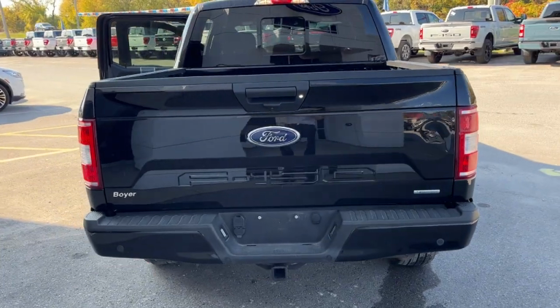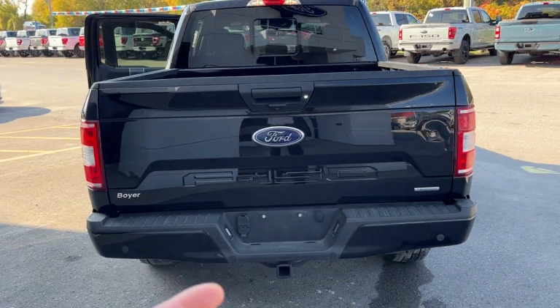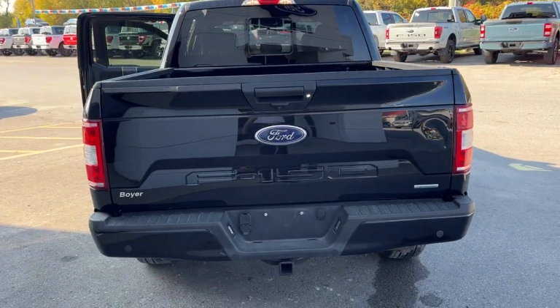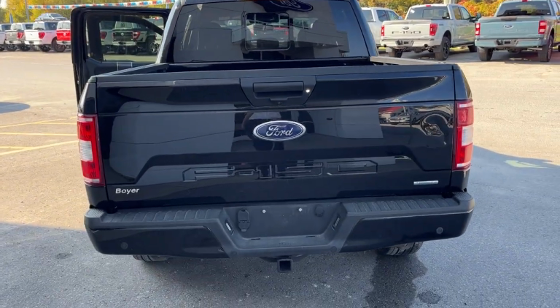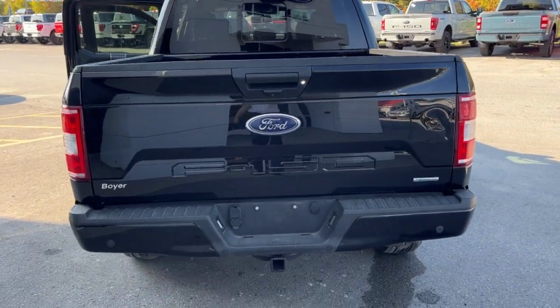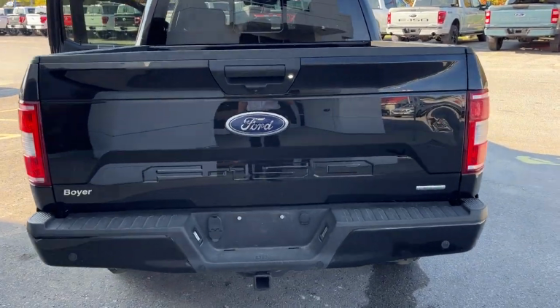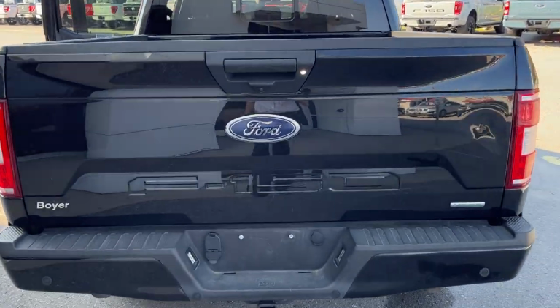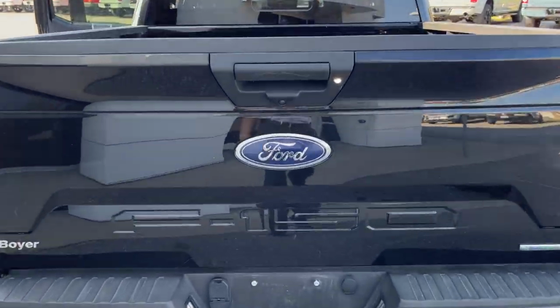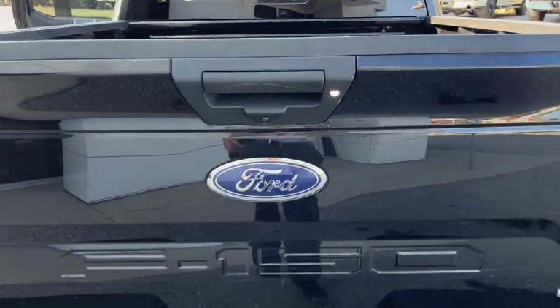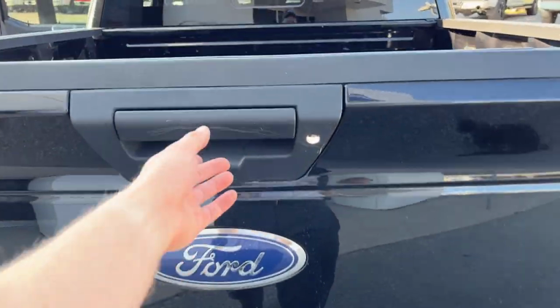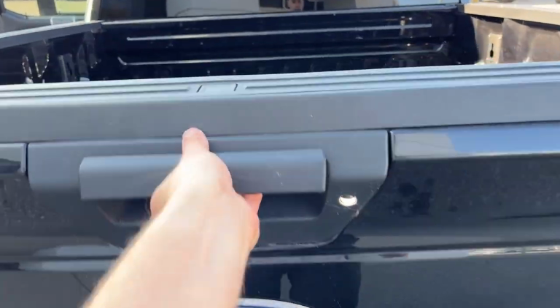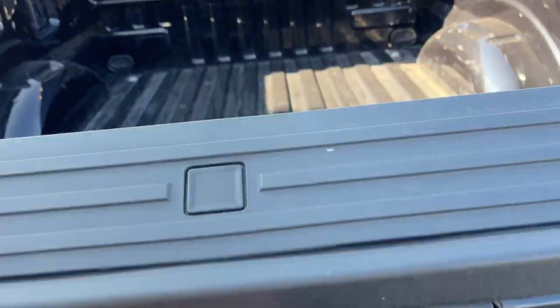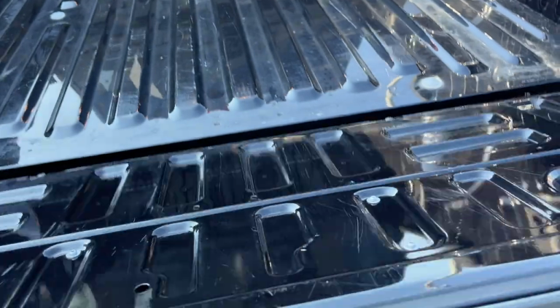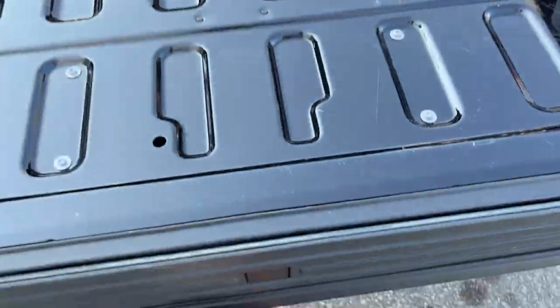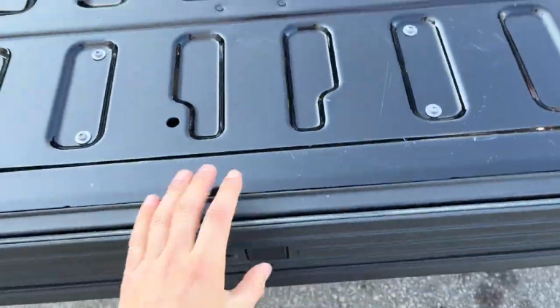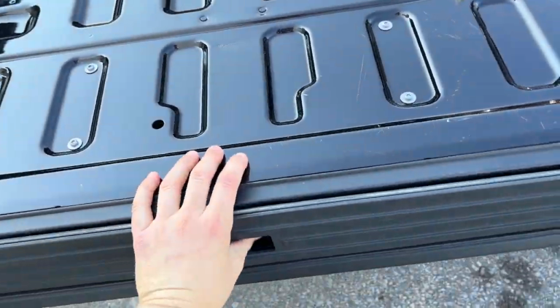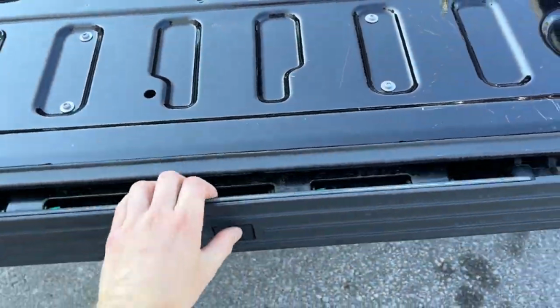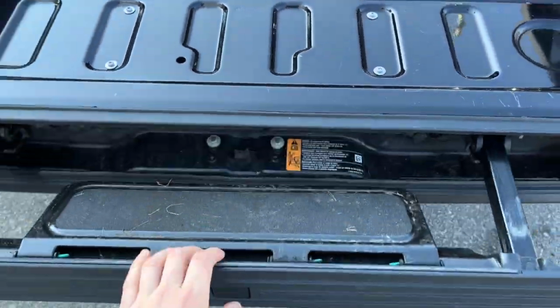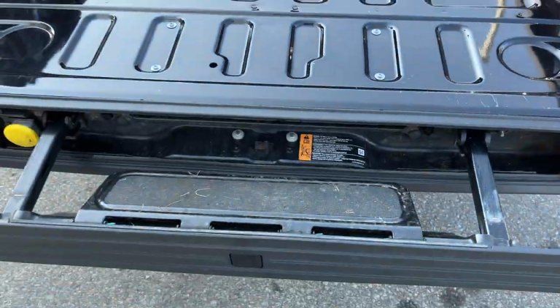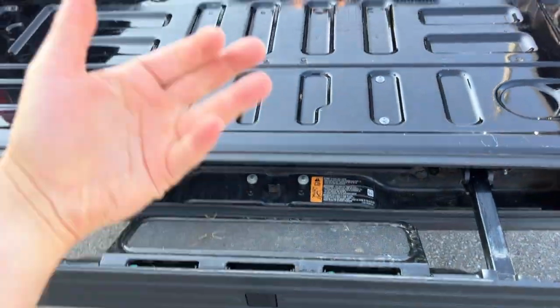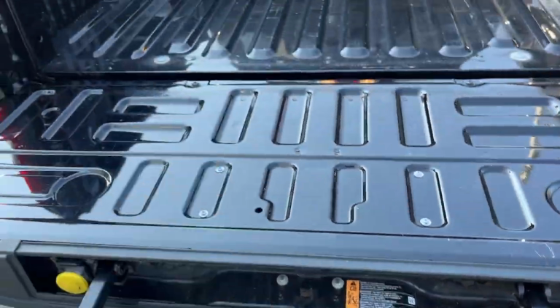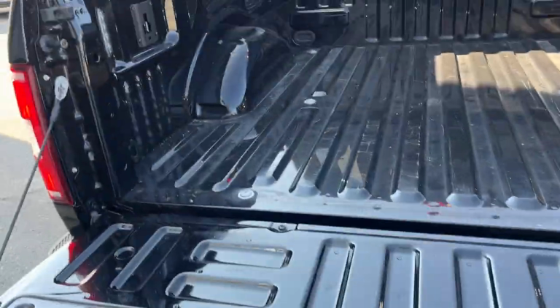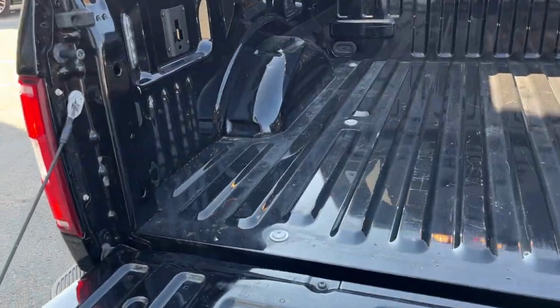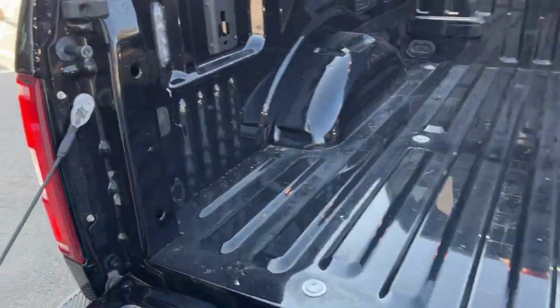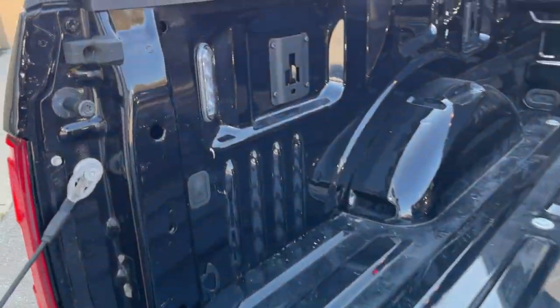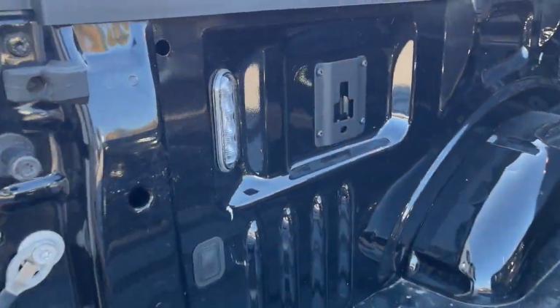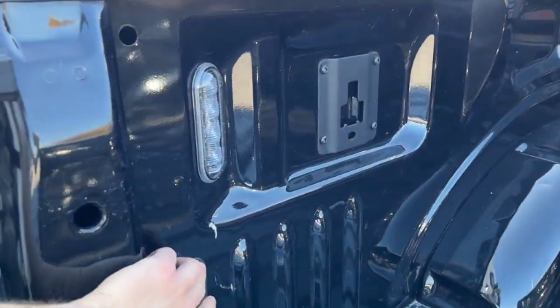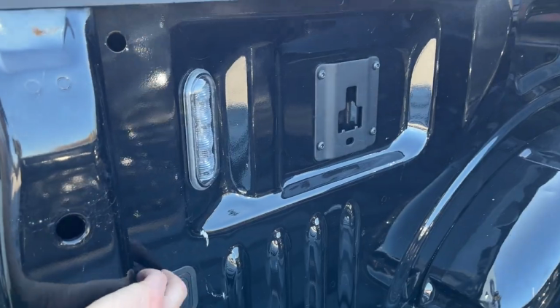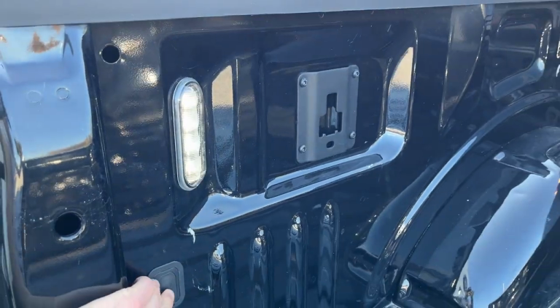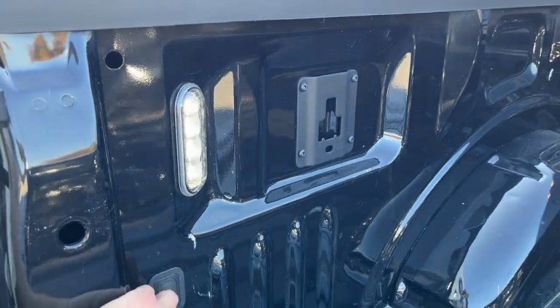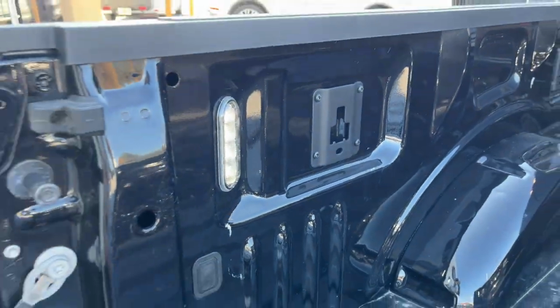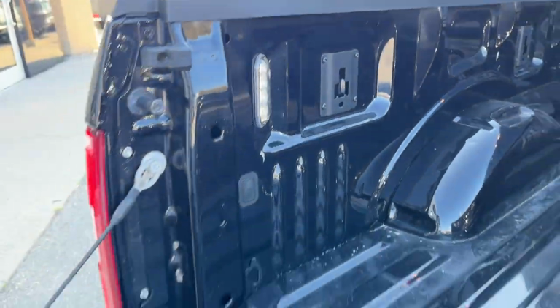This one does have the trailer tow package with all your different connections, and in the tailgate here you do get that tailgate step for easy access into the bed. Inside the bed you do have your LED bed lighting here as well.